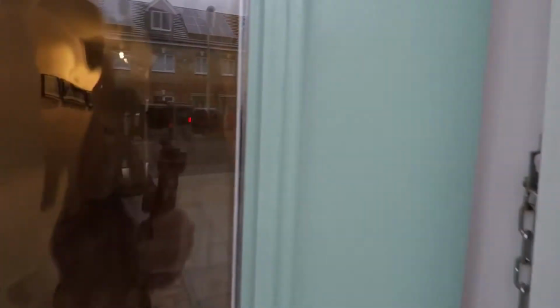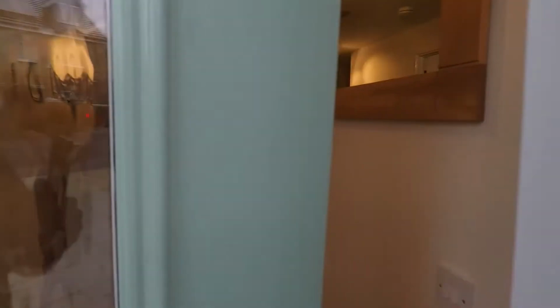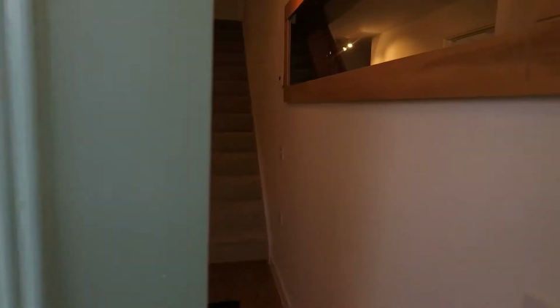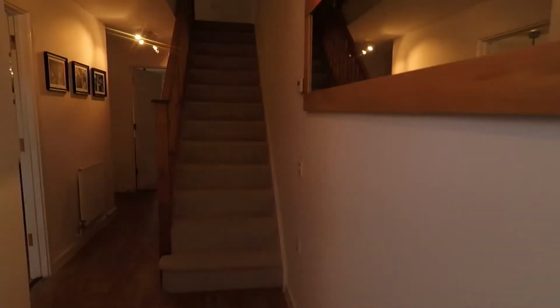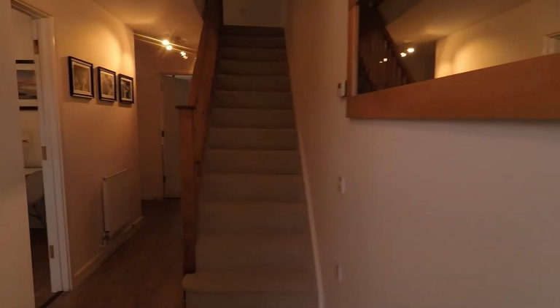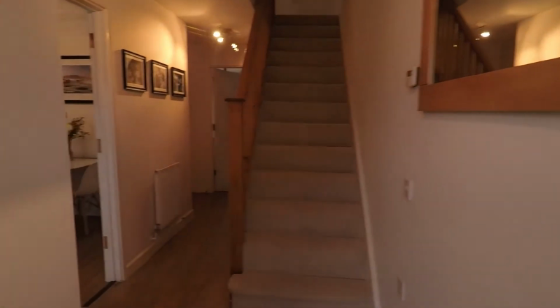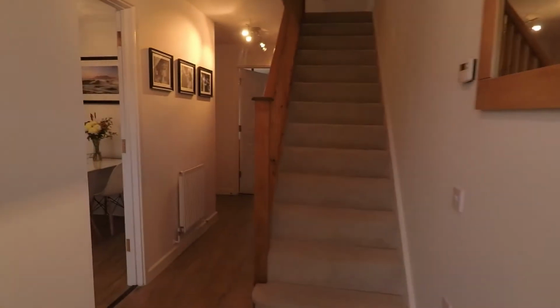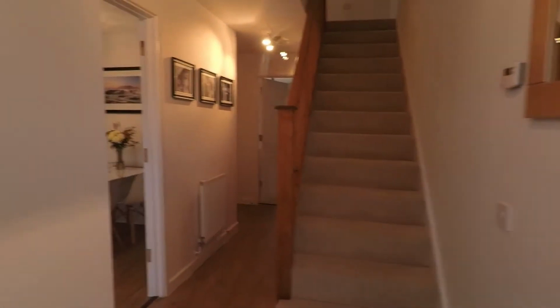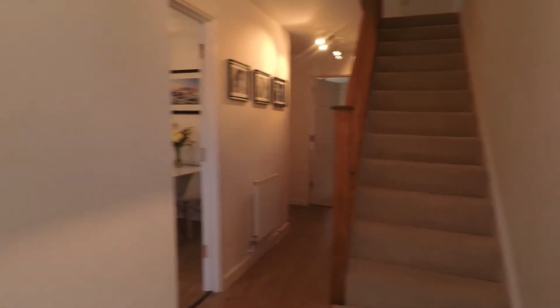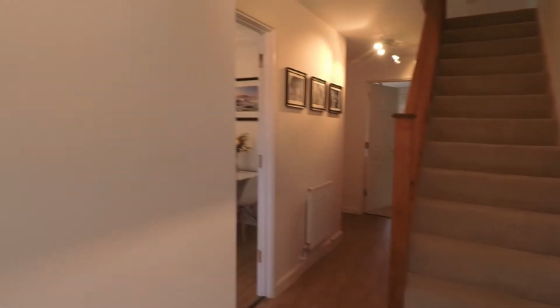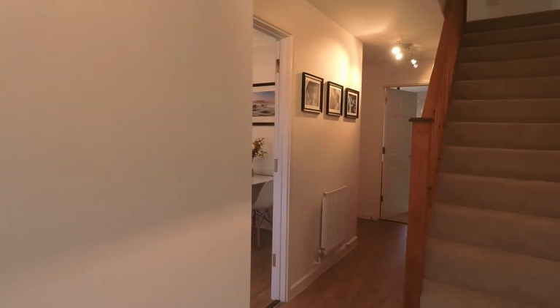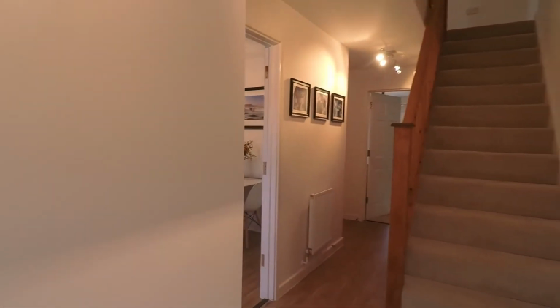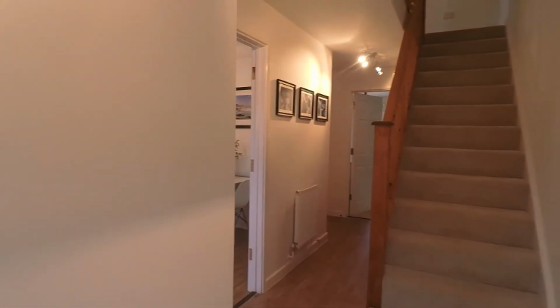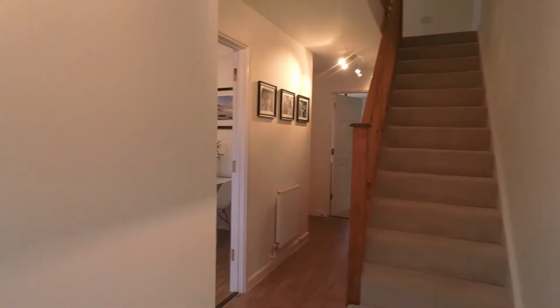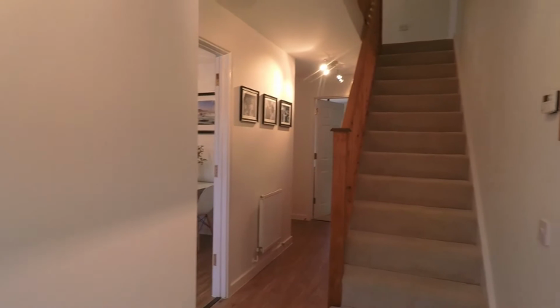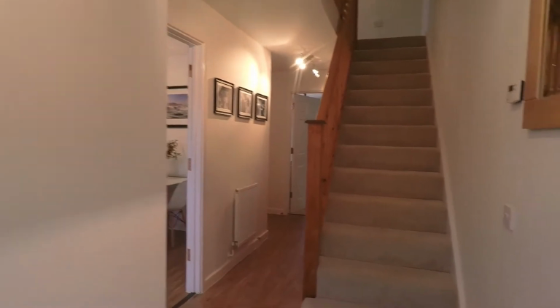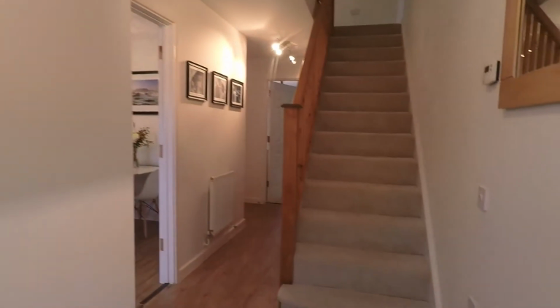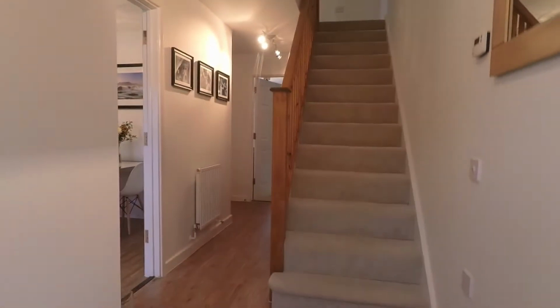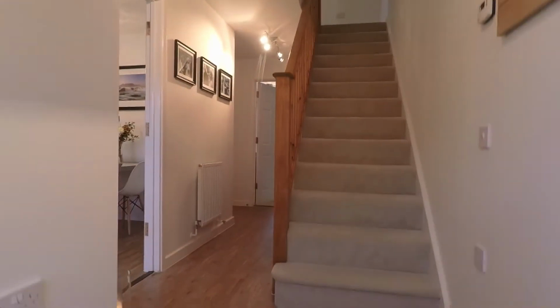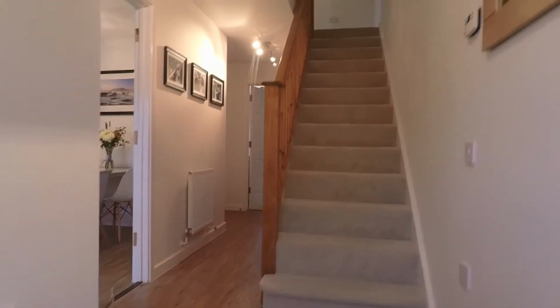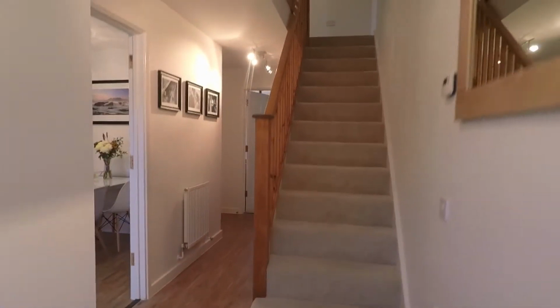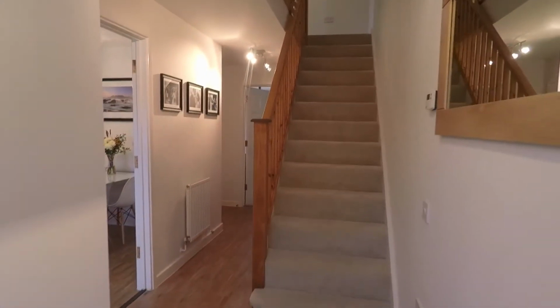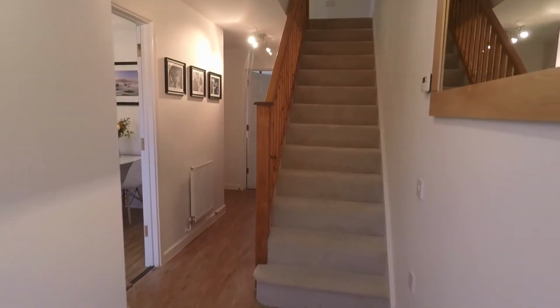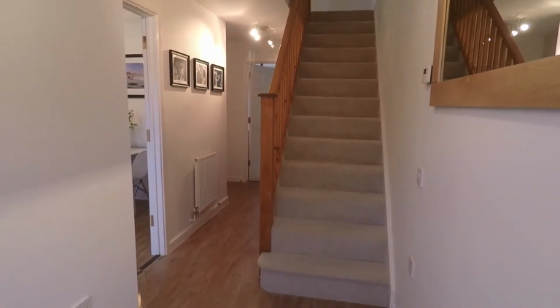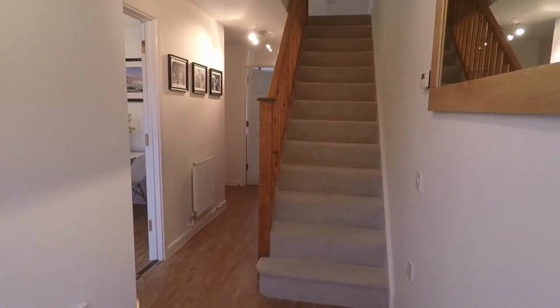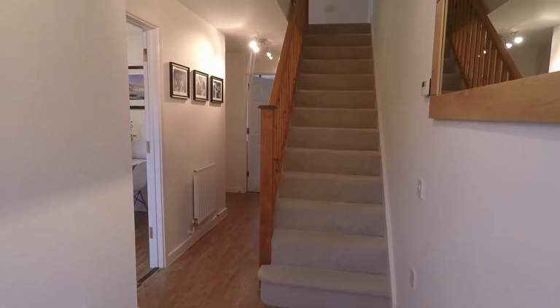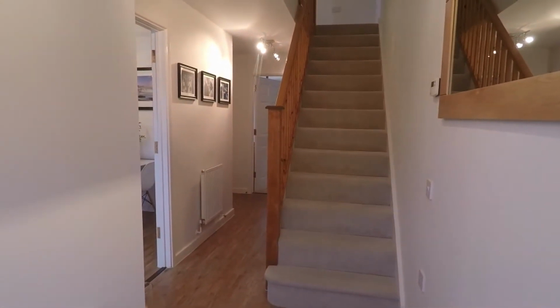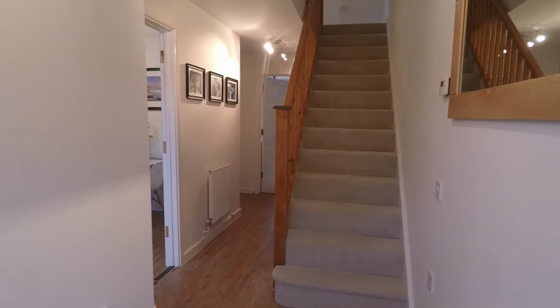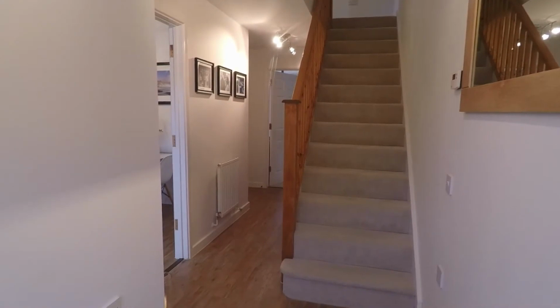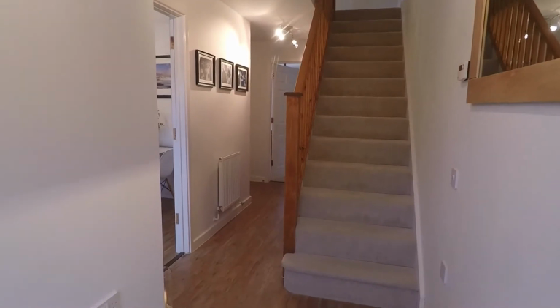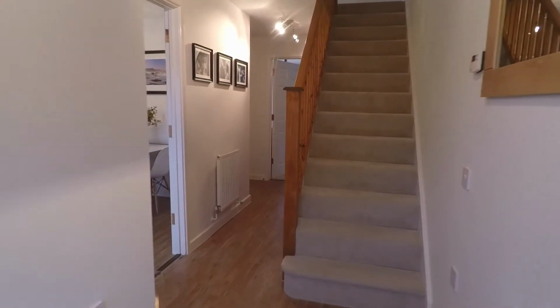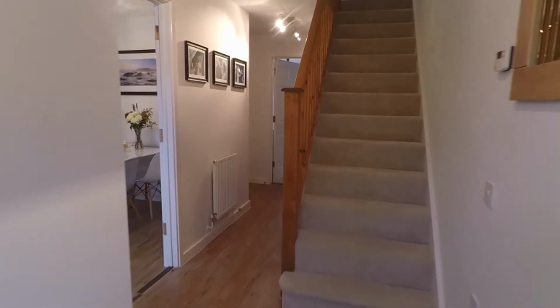Going into the property now through the front door, we come into a very spacious hallway. From here you do have access to the first and second floor and all the downstairs rooms.